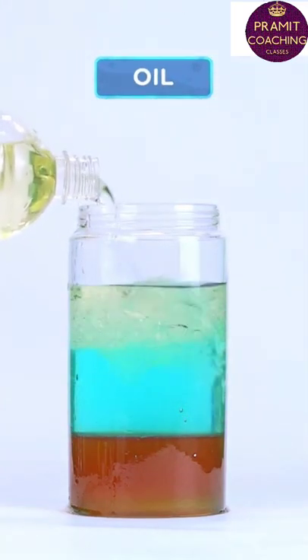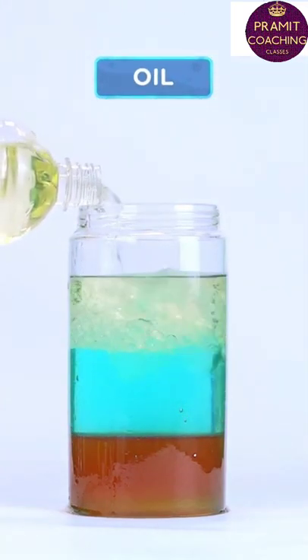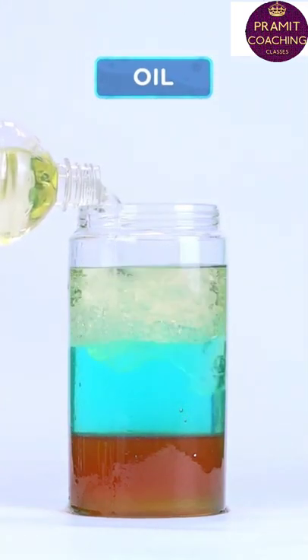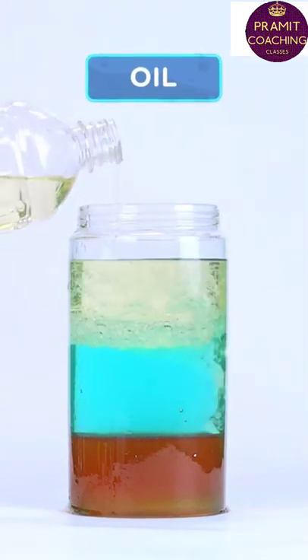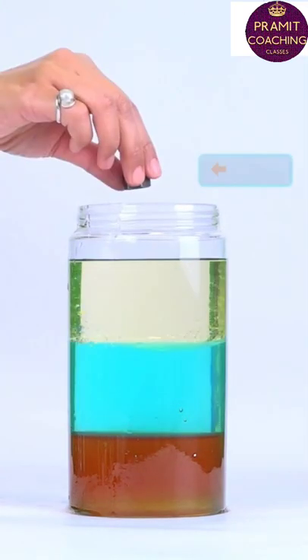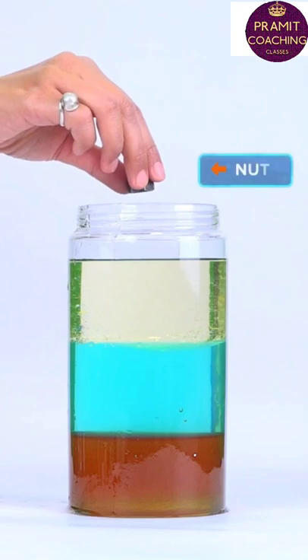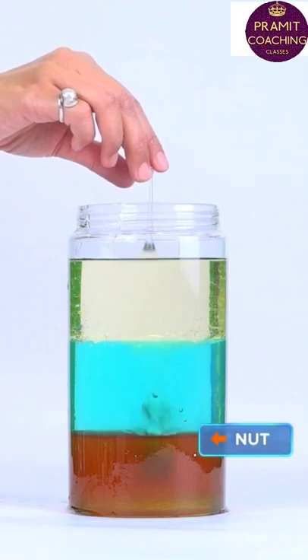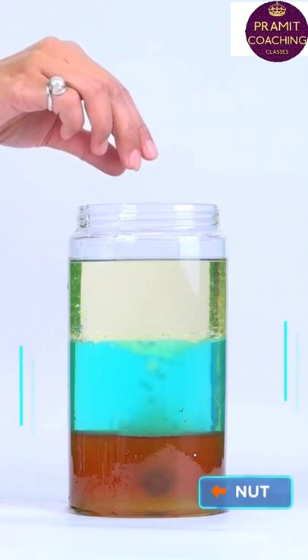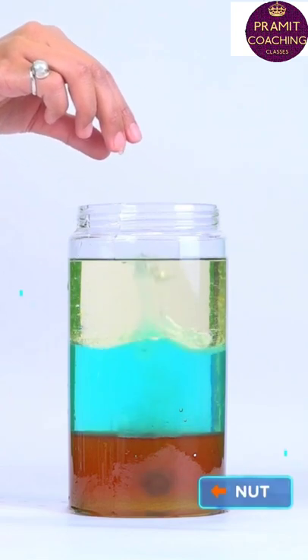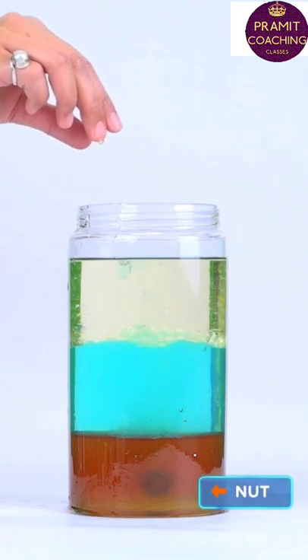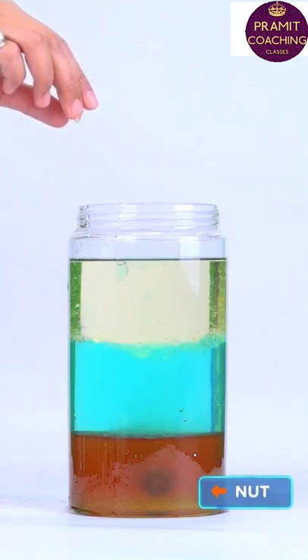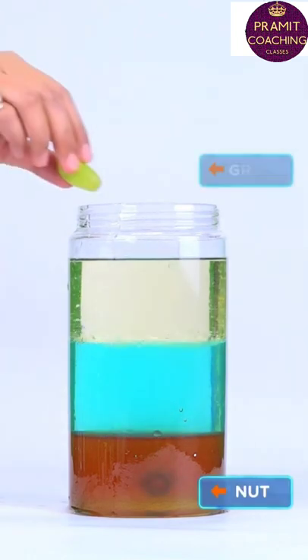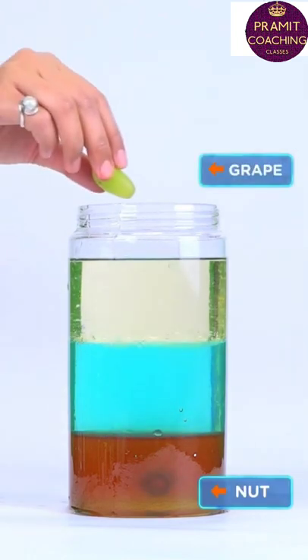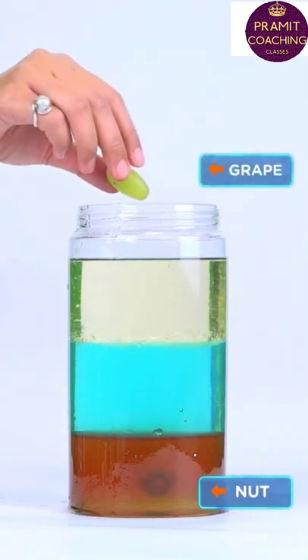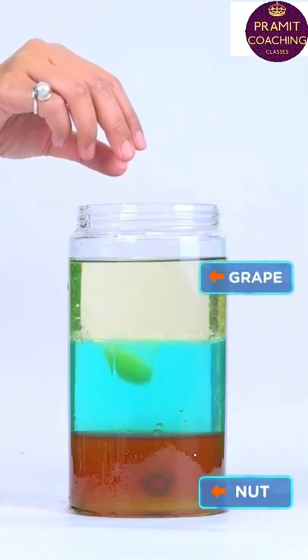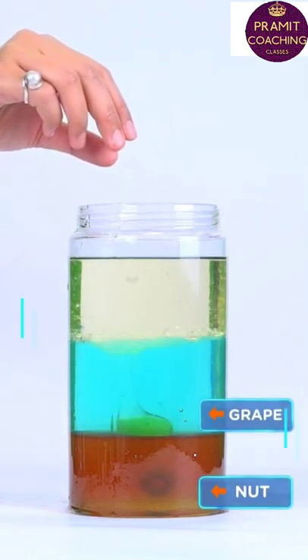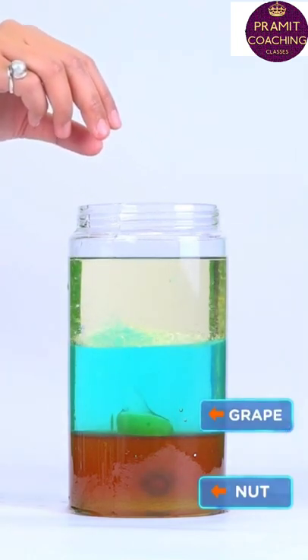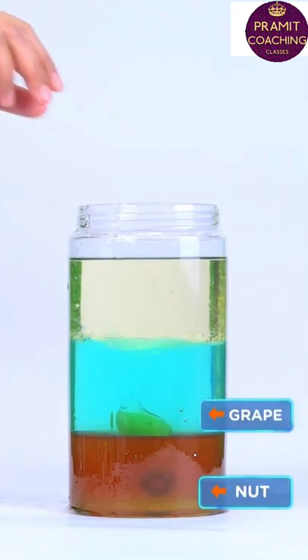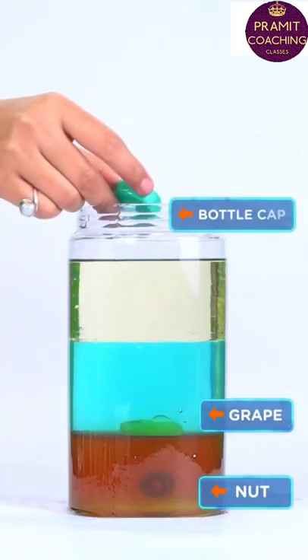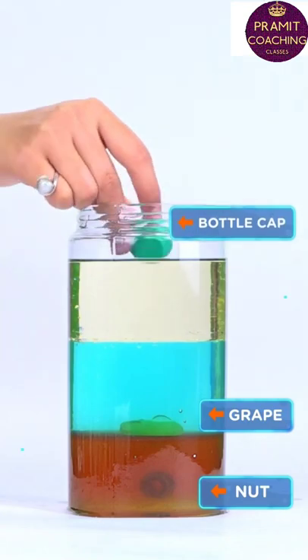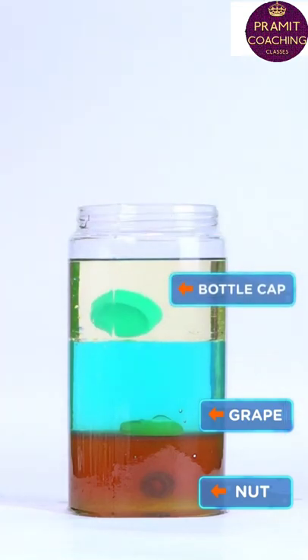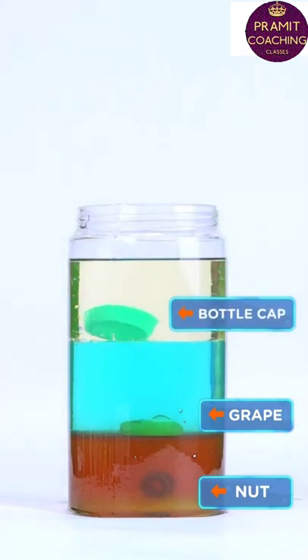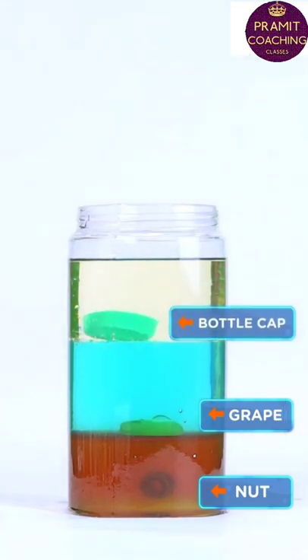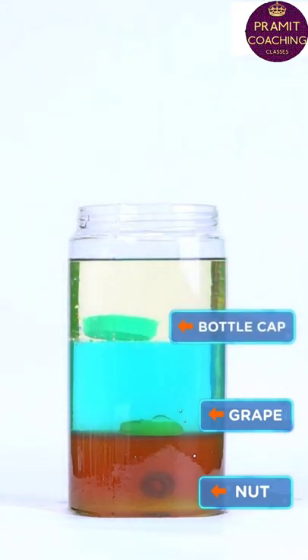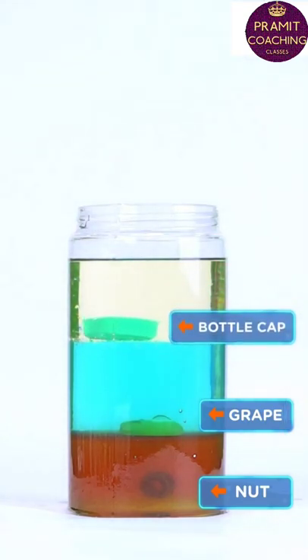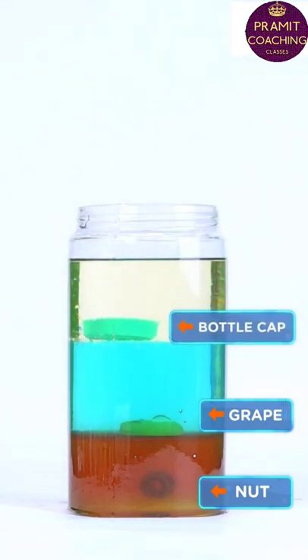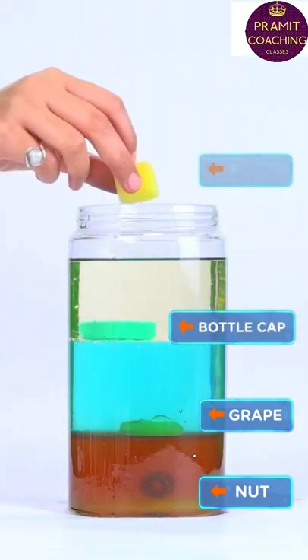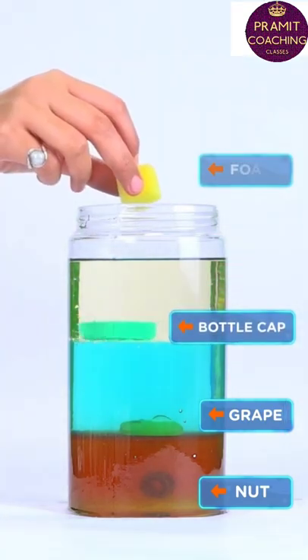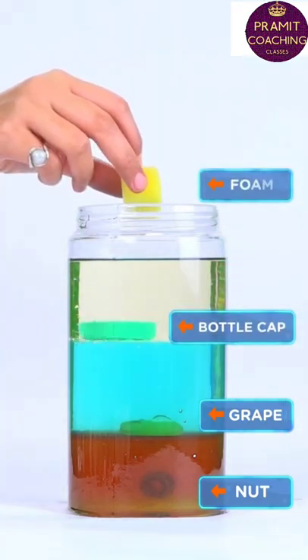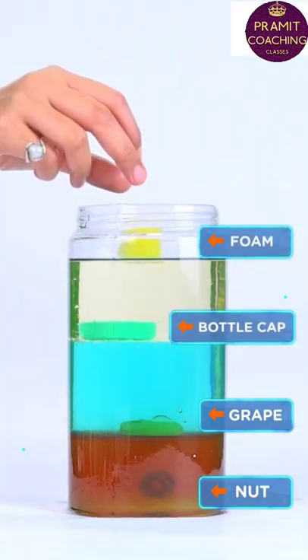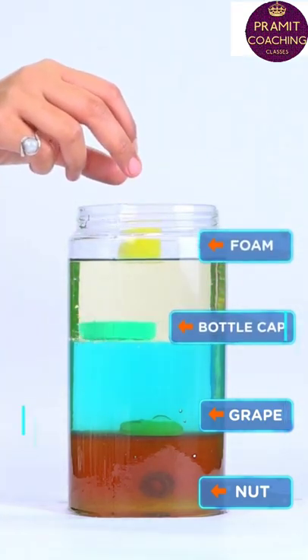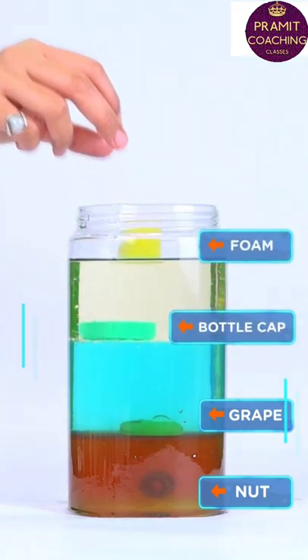Now watch carefully. If you drop a nut, it will sink to the bottom. A grape will float over the honey. A bottle cap floats over the water. And a foam piece floats over the oil.